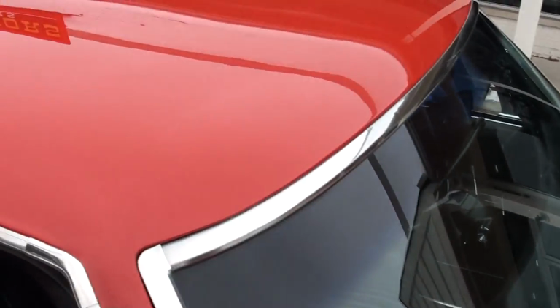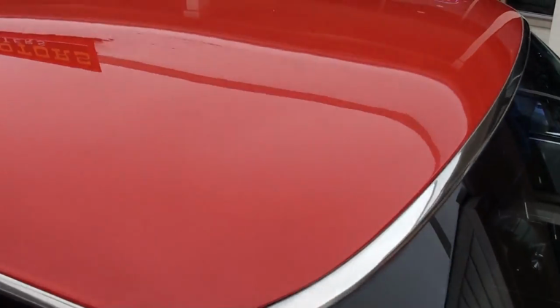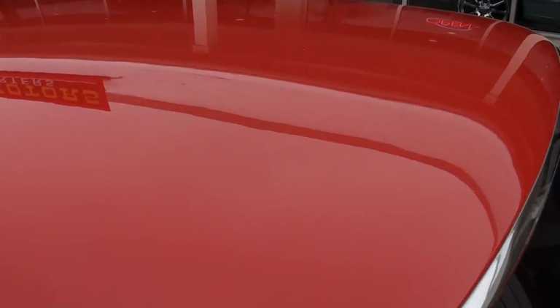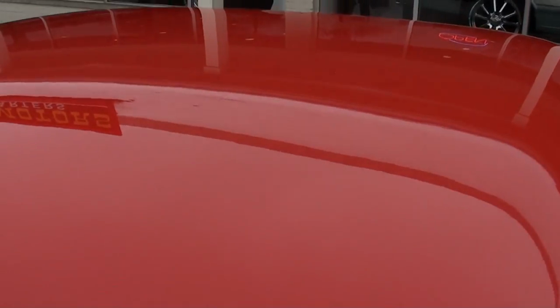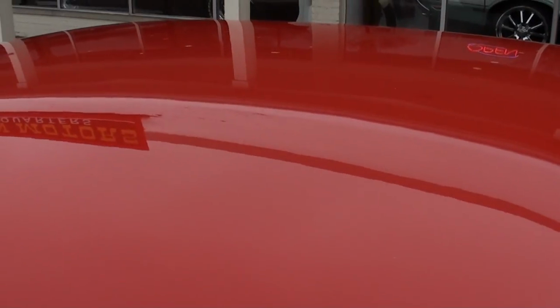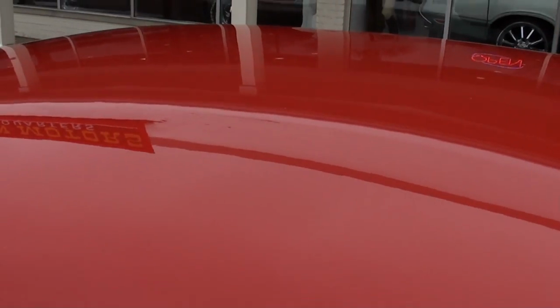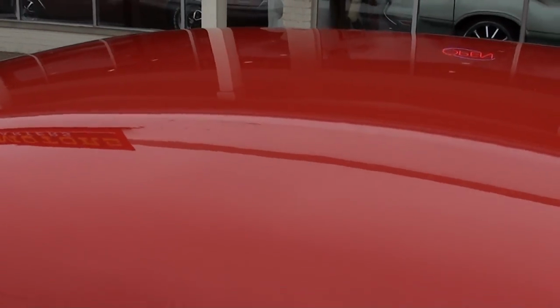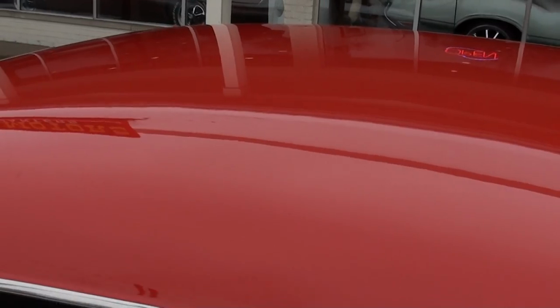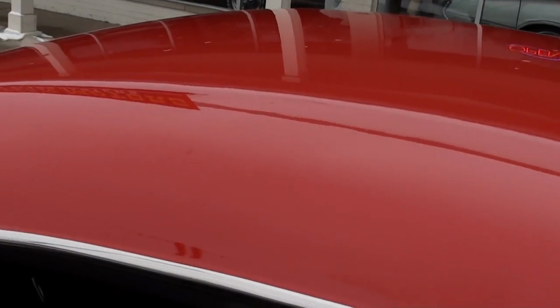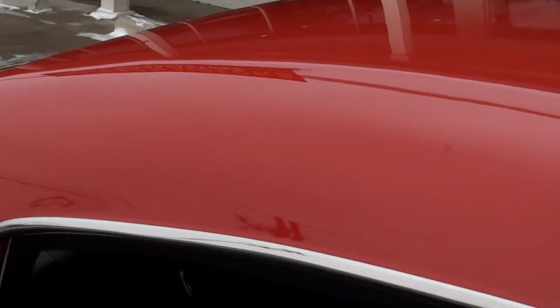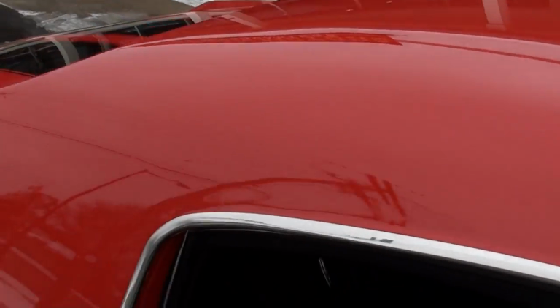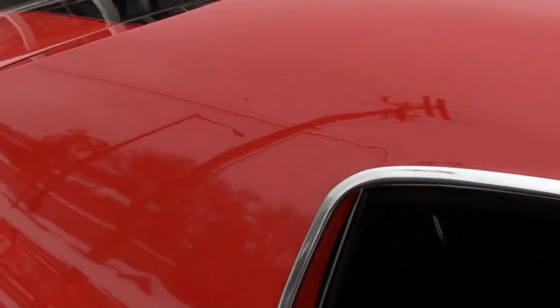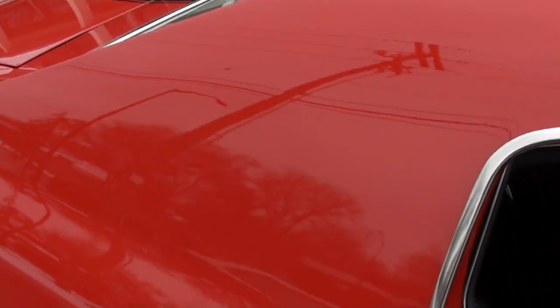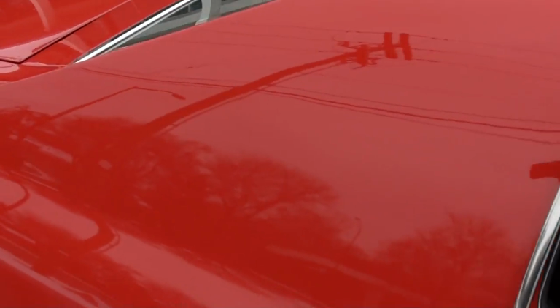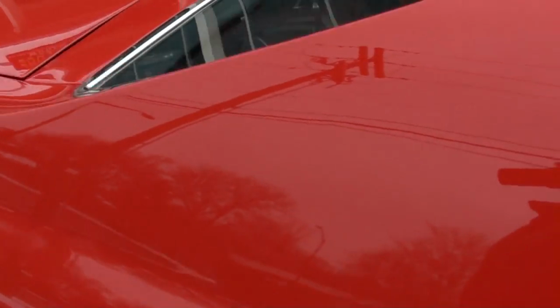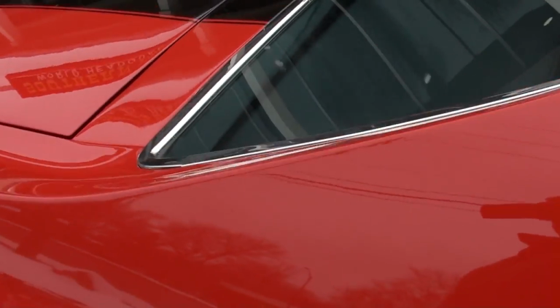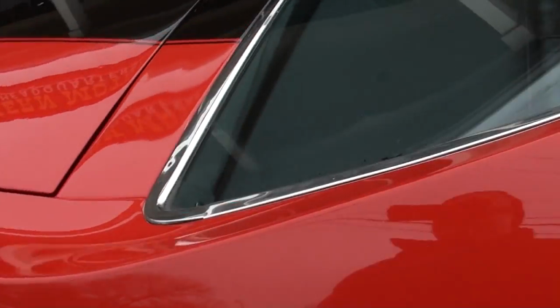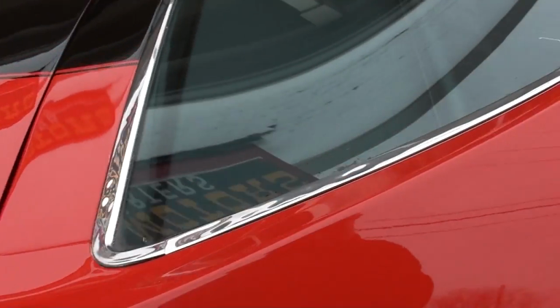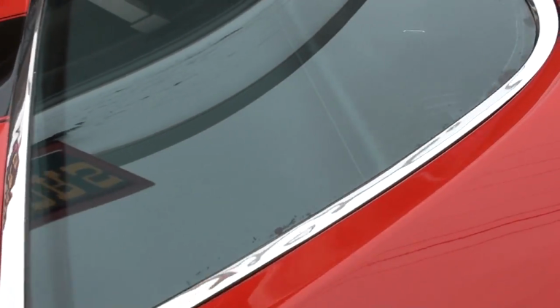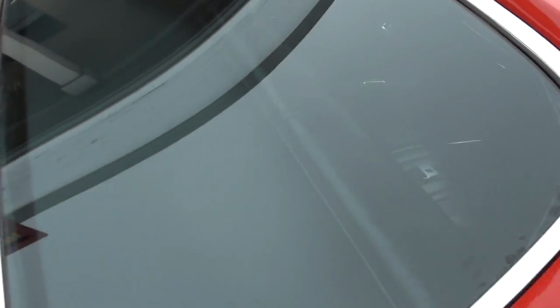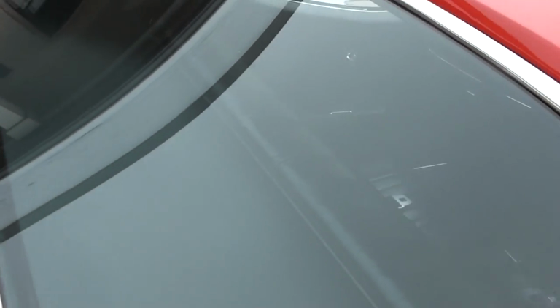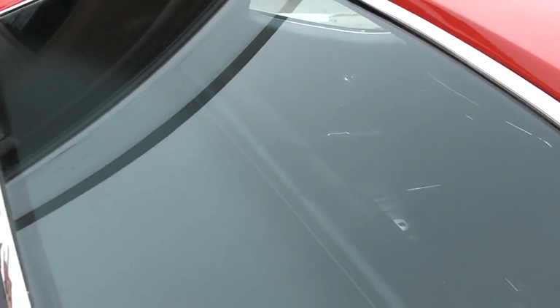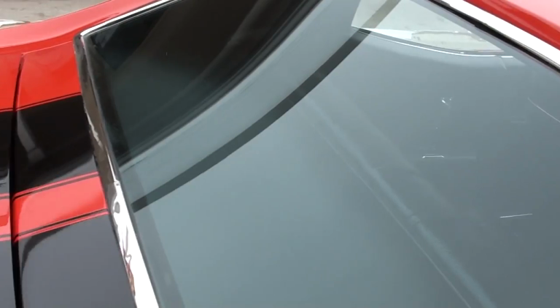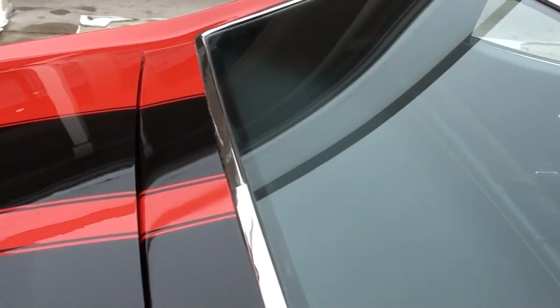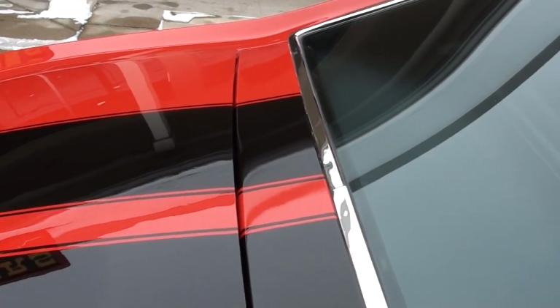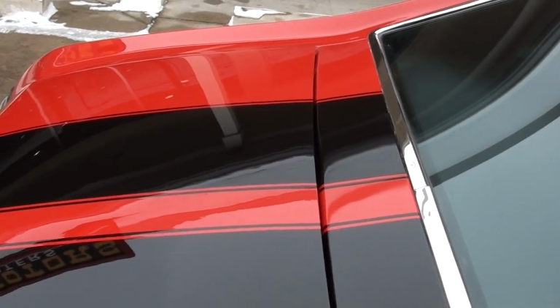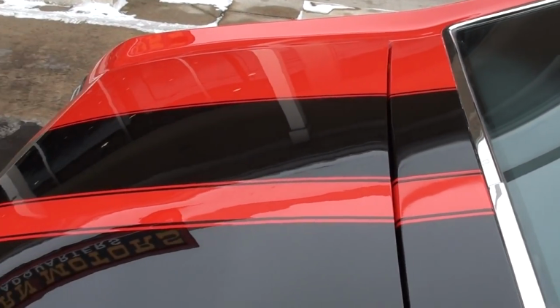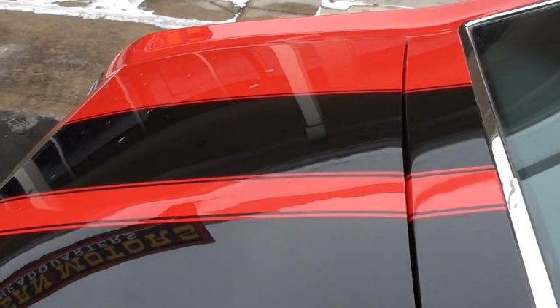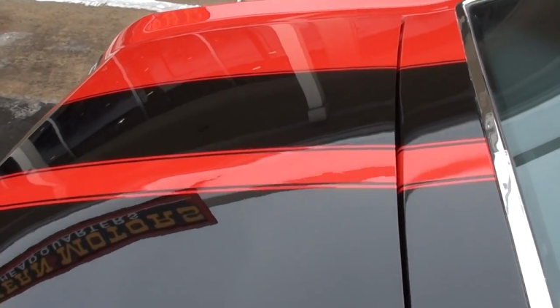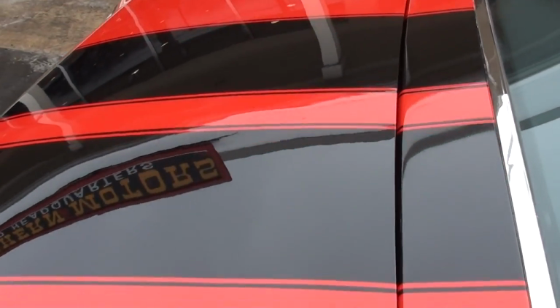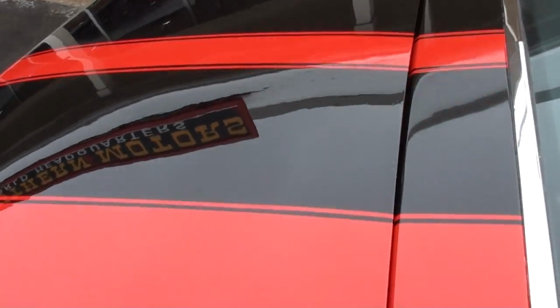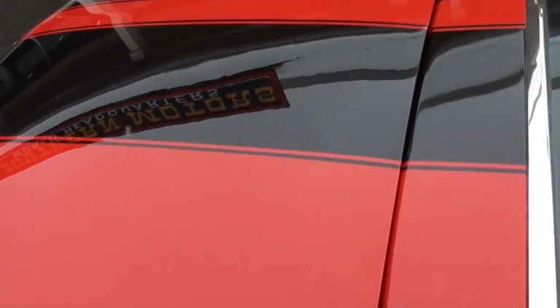The car's got slick paint on it. You can see the glass is nice. It's just a killer, killer car.